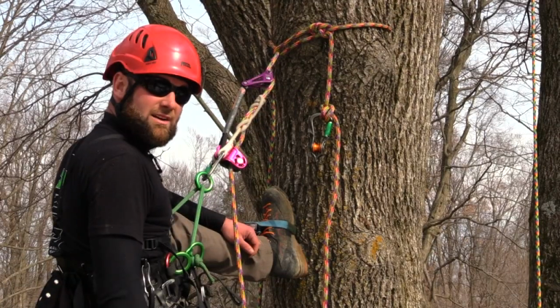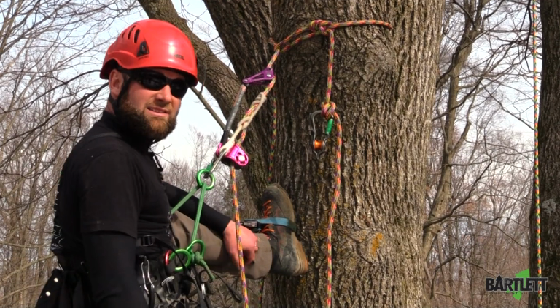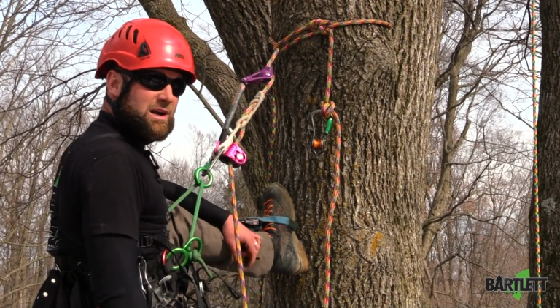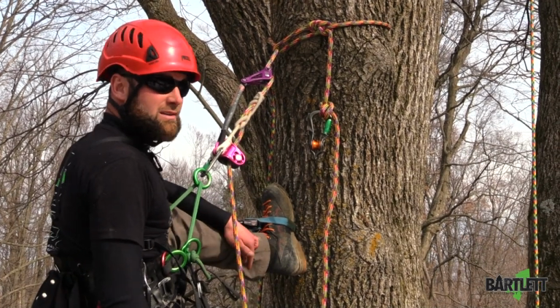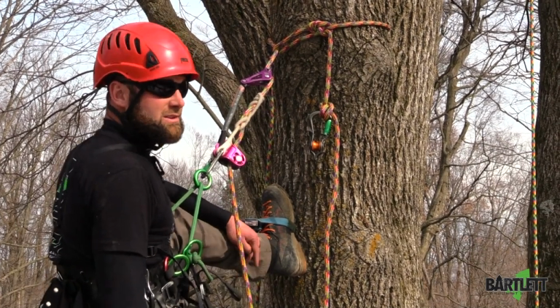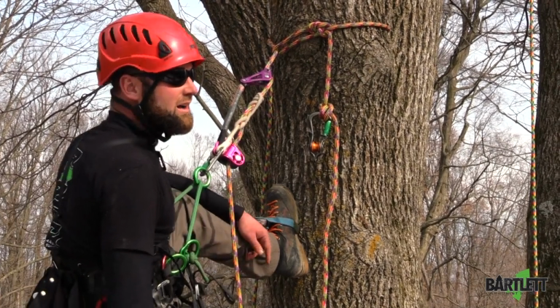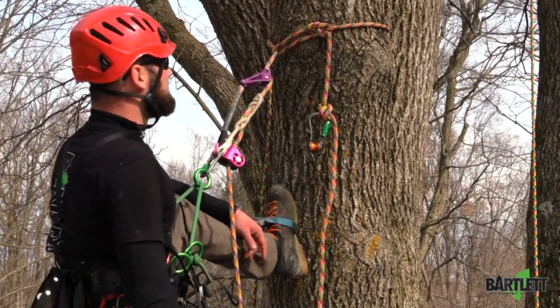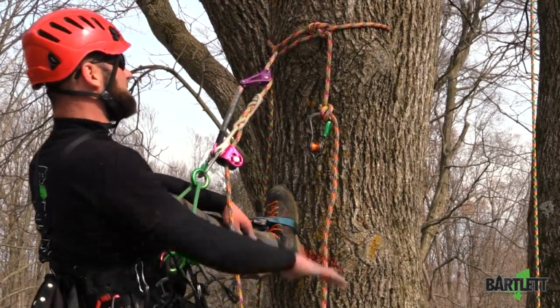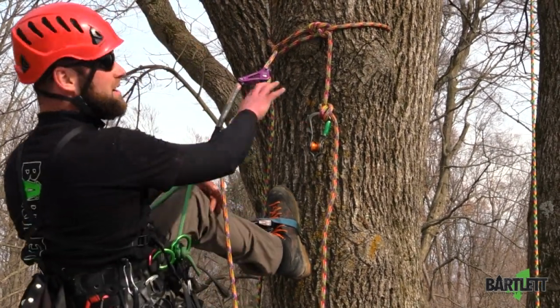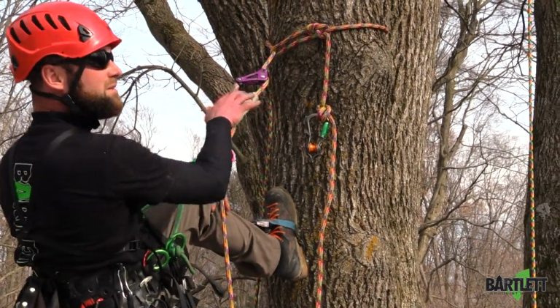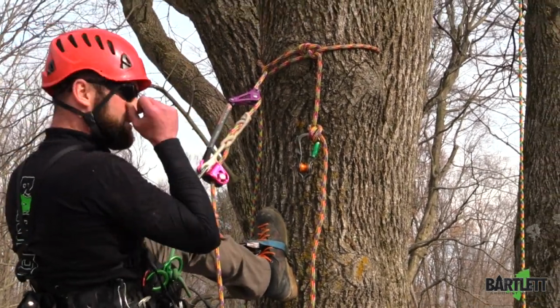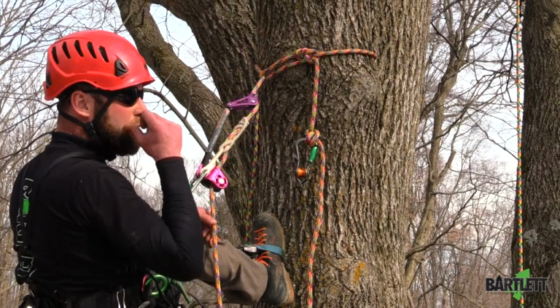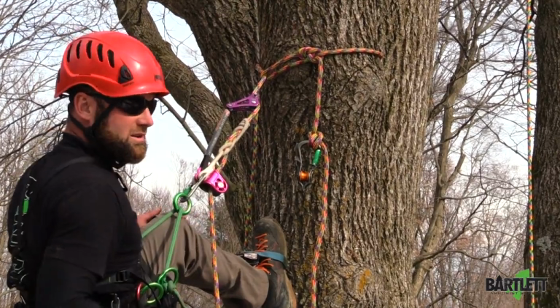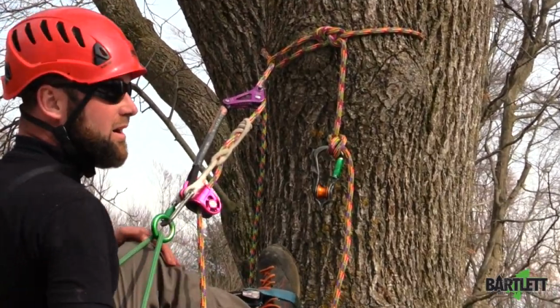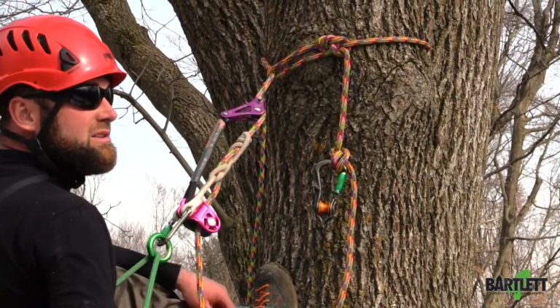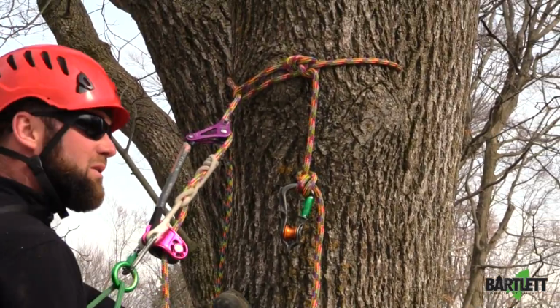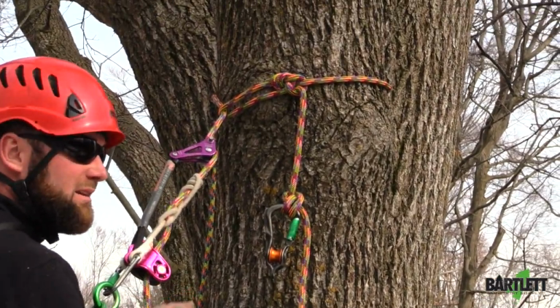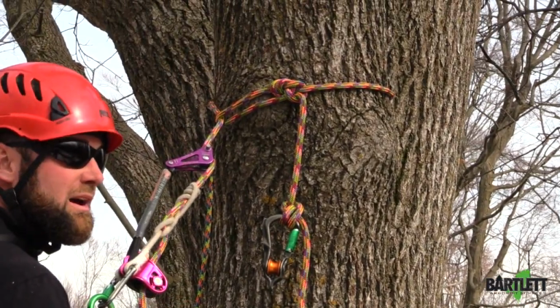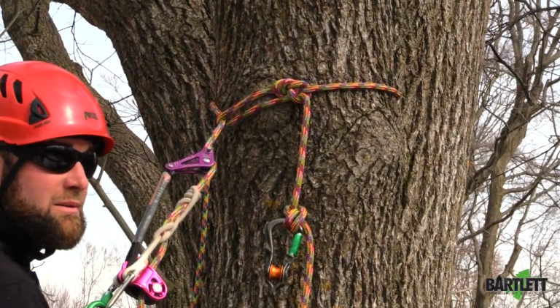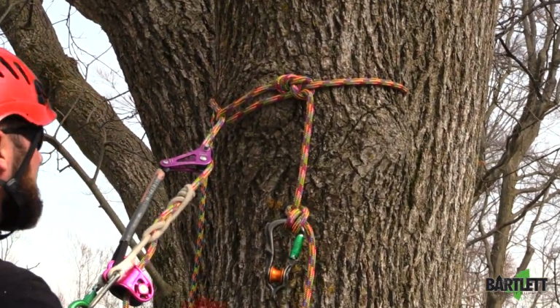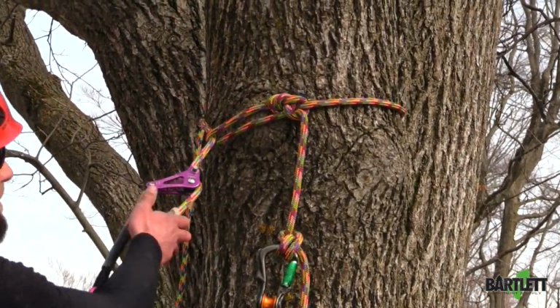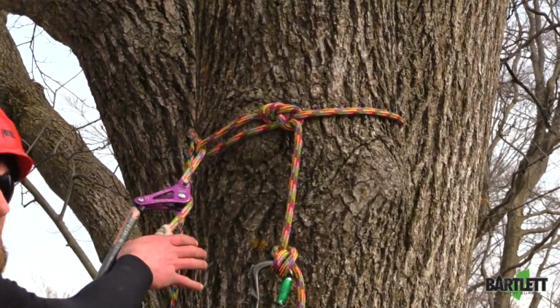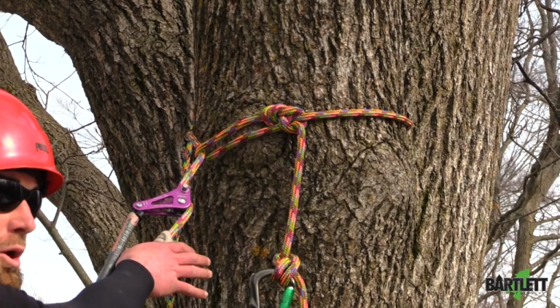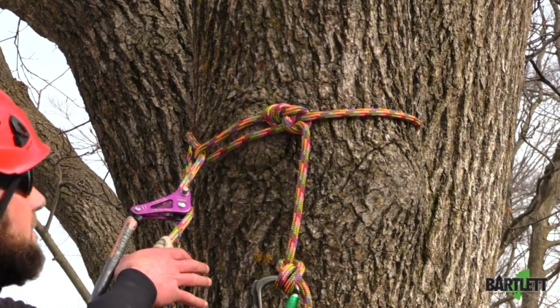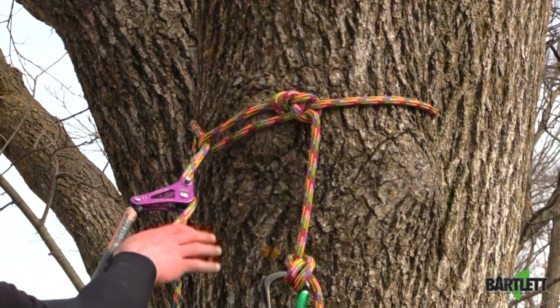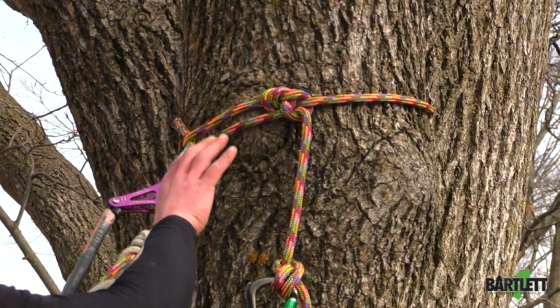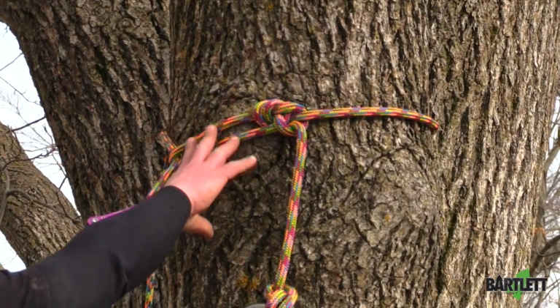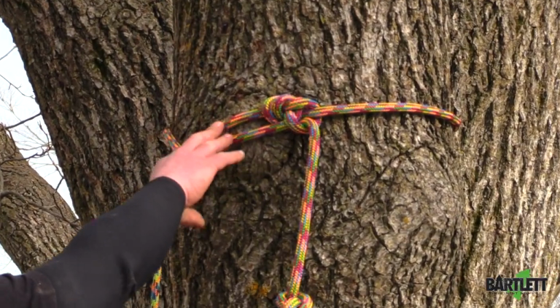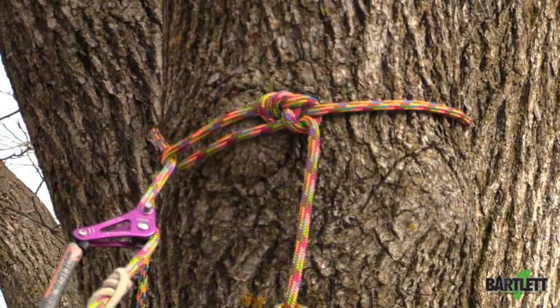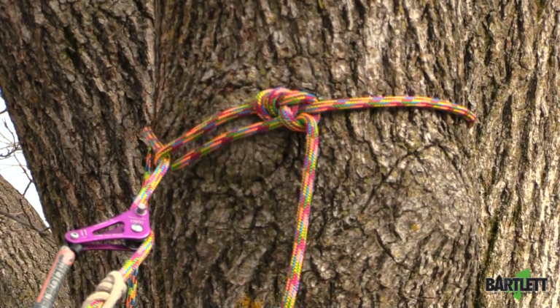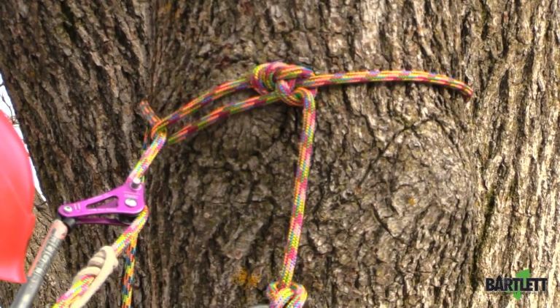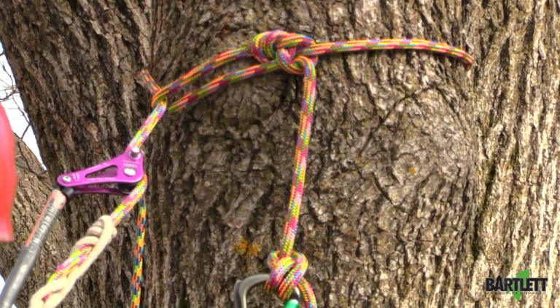Hey guys, it's Mike with Bartlett Arbor Supply. What I've got set up here is a safer way to work a spar. So if you don't have any limbs around you or anything like that and you still want to work single rope, this is a good cinching method to safely work it.